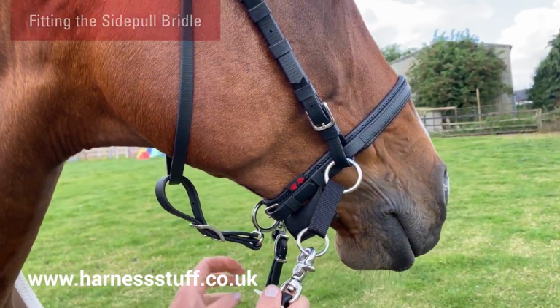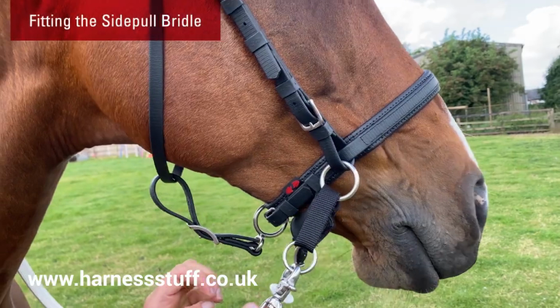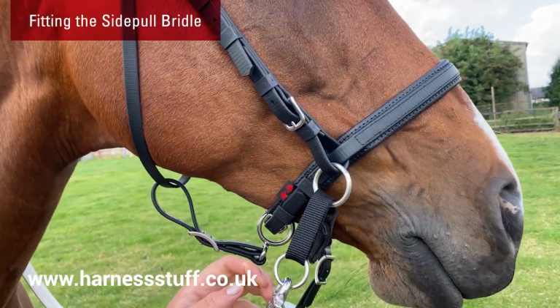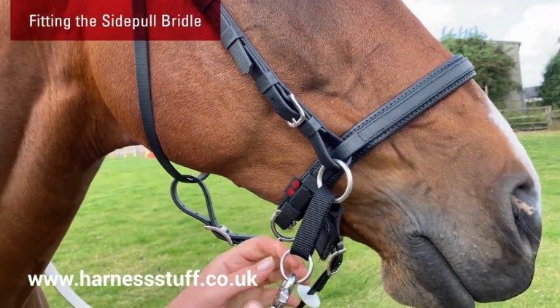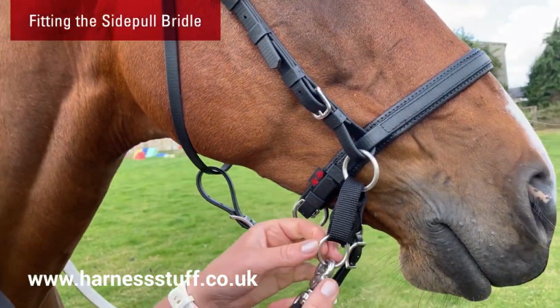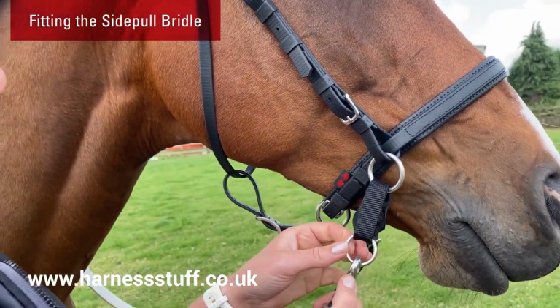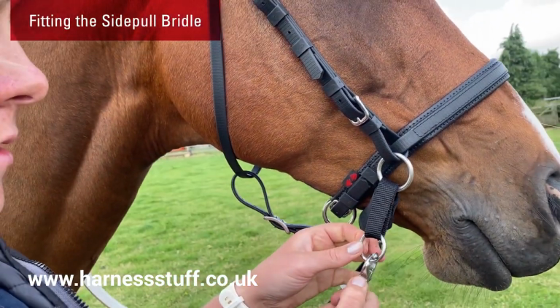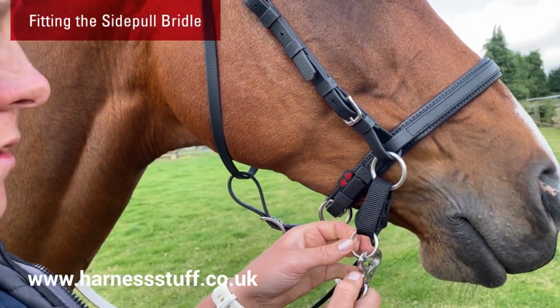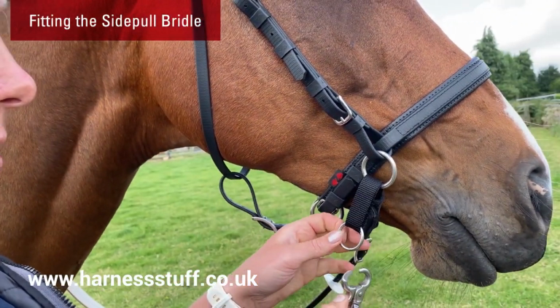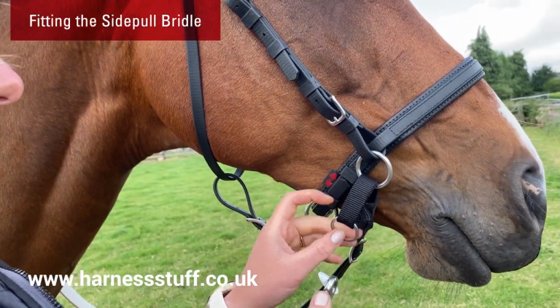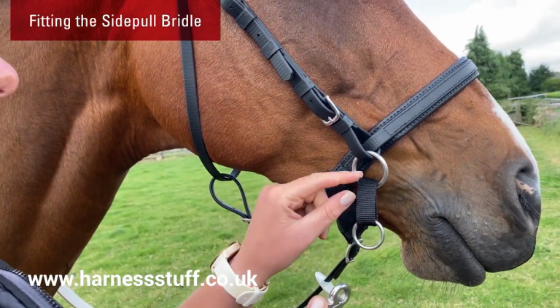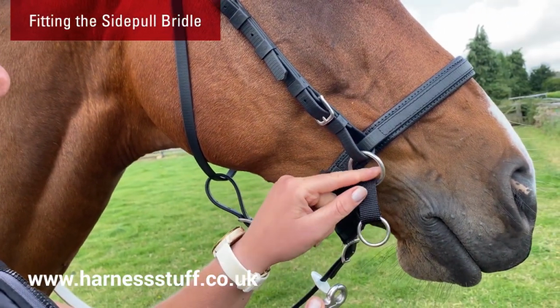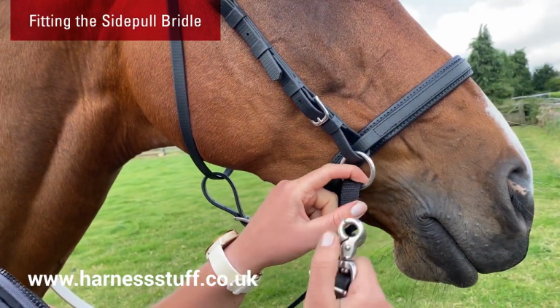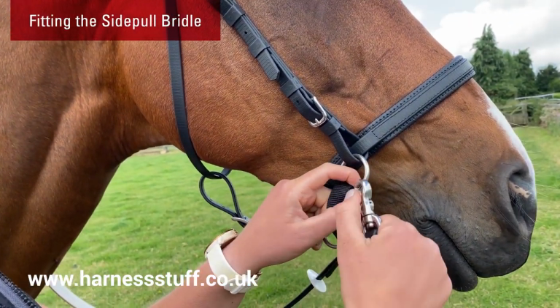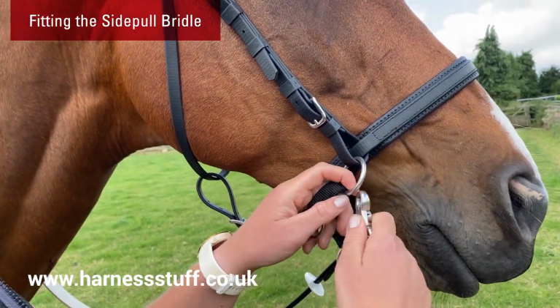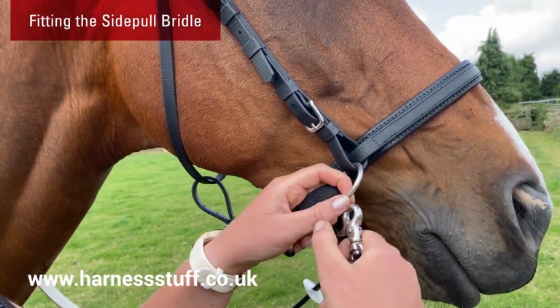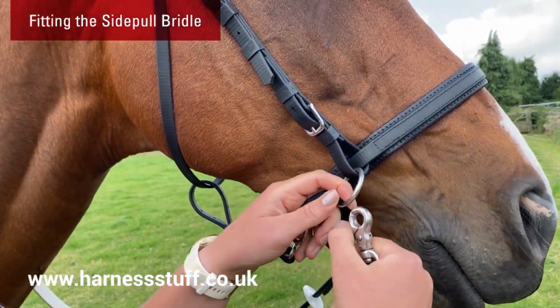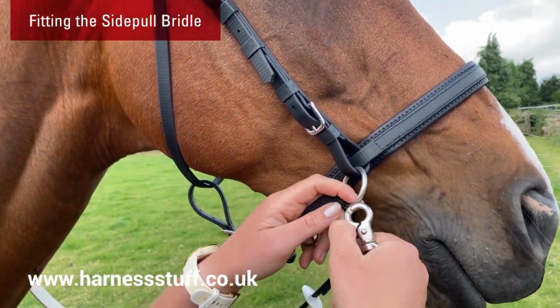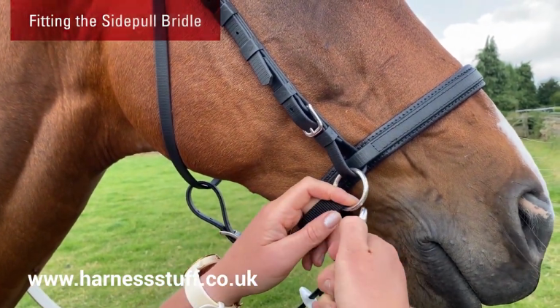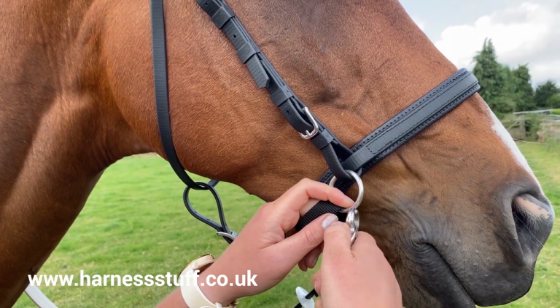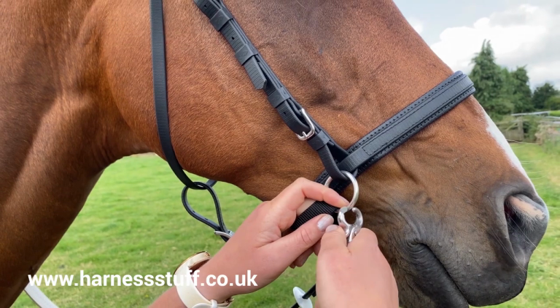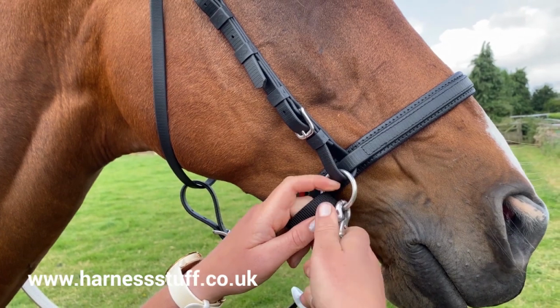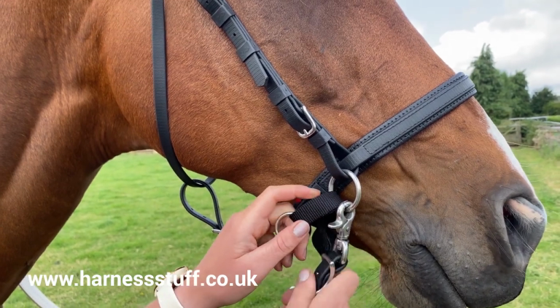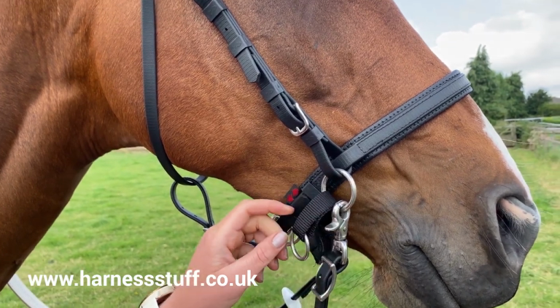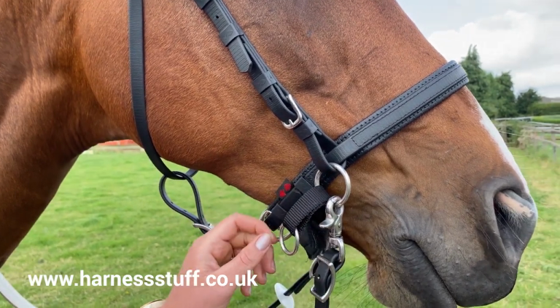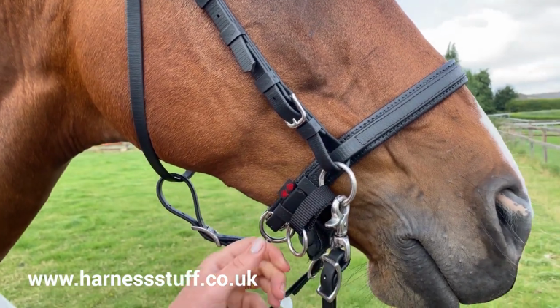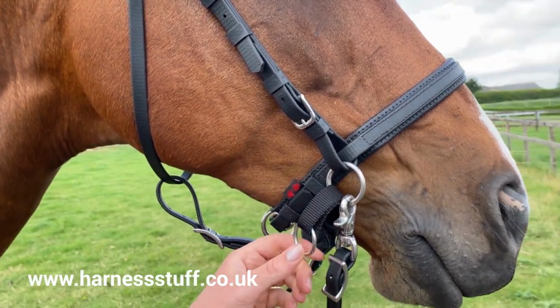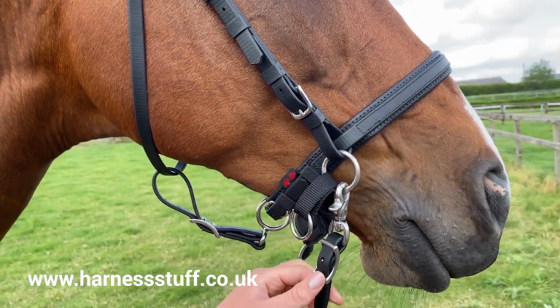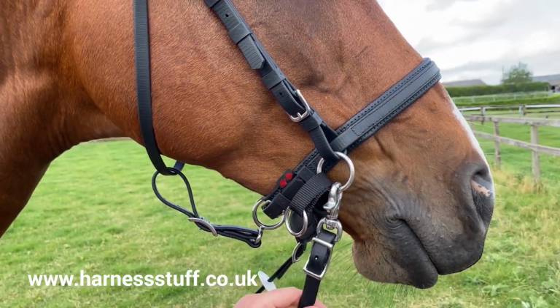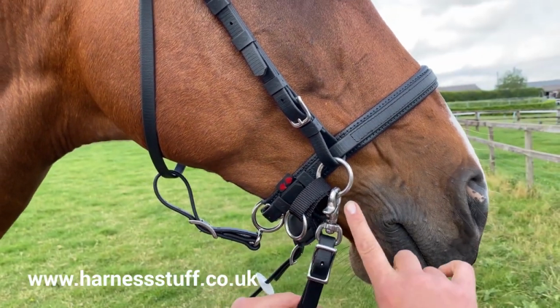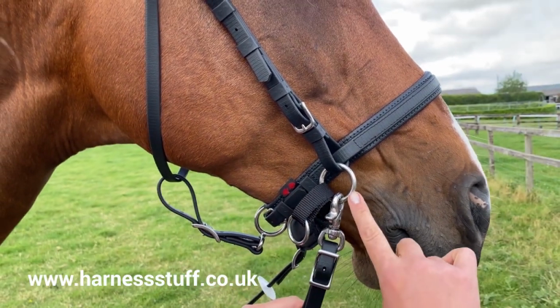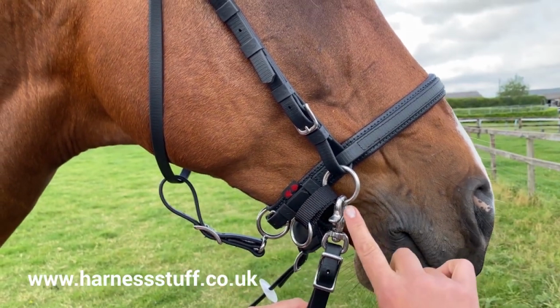If you are wanting to change between a scrawbrig and side pull action while out riding, the reins can simply be attached to the rings for the side pull bridle.